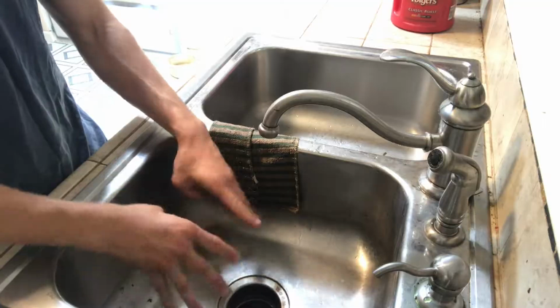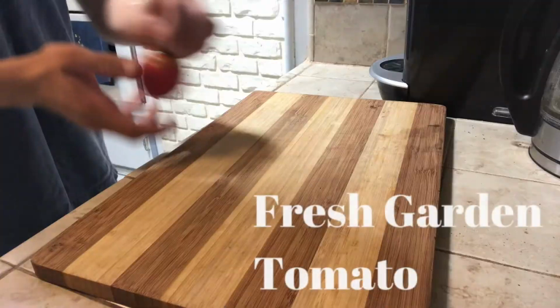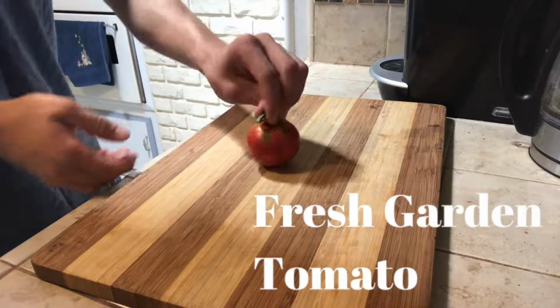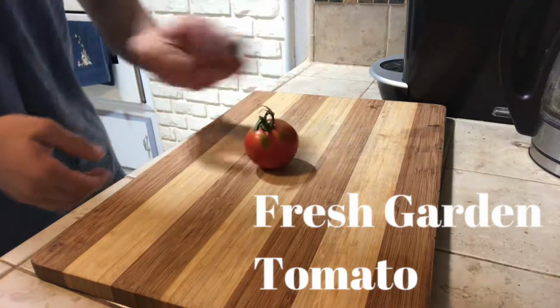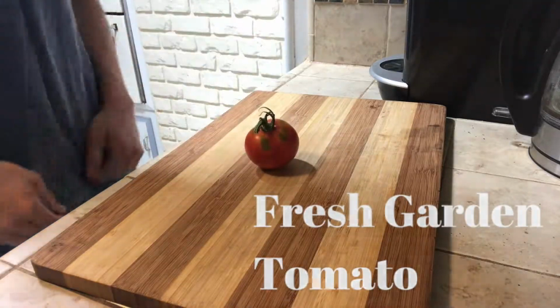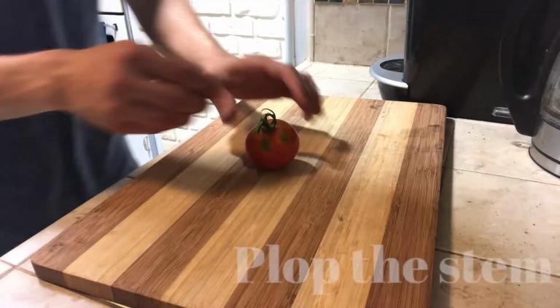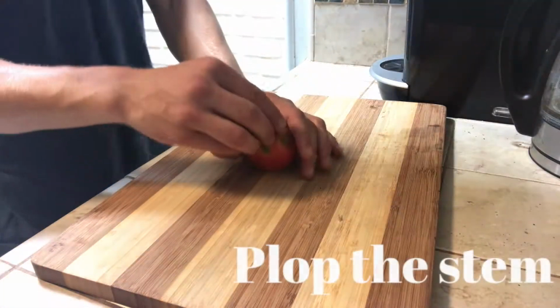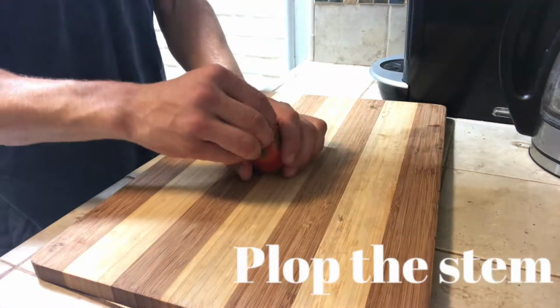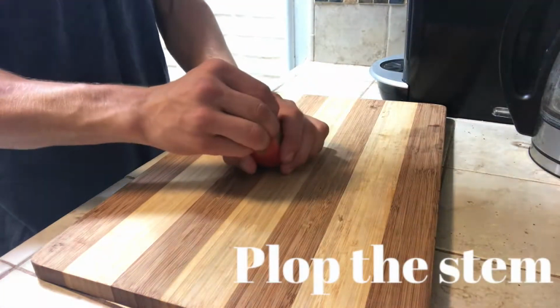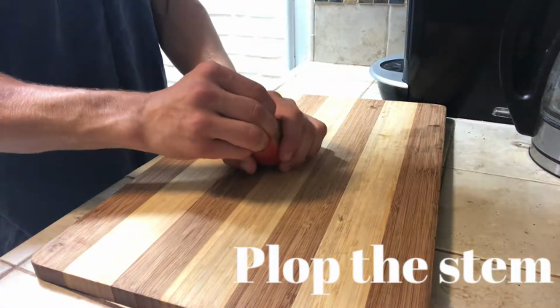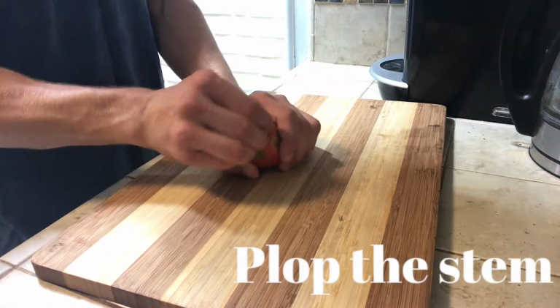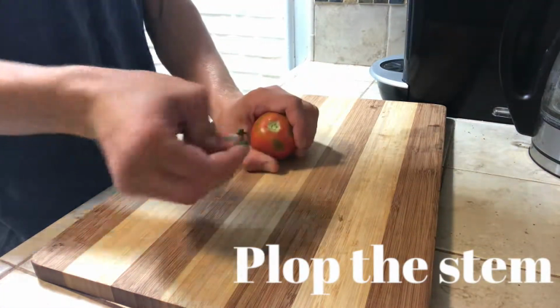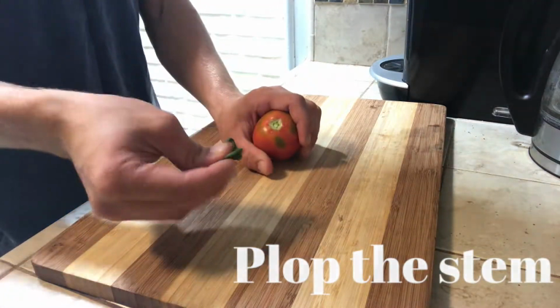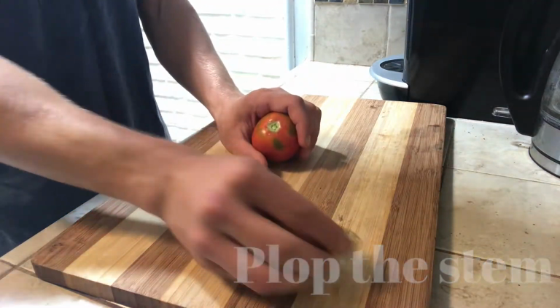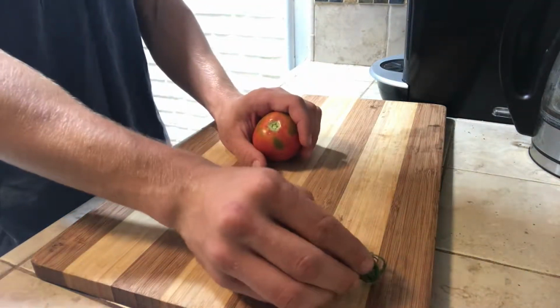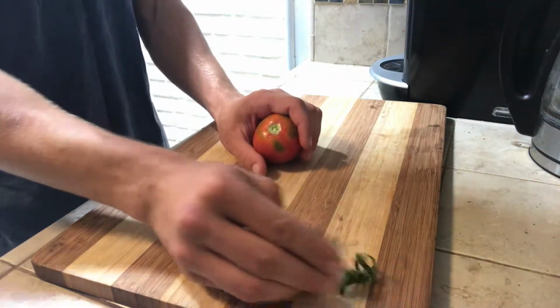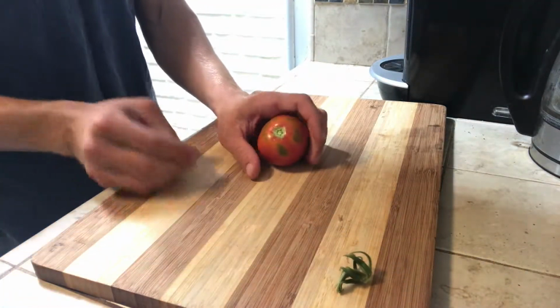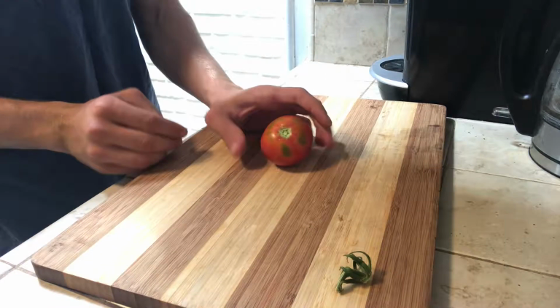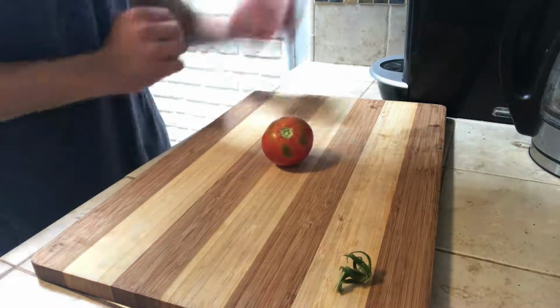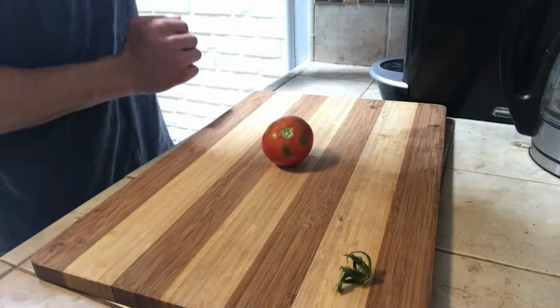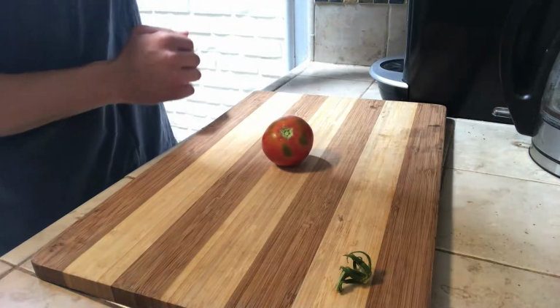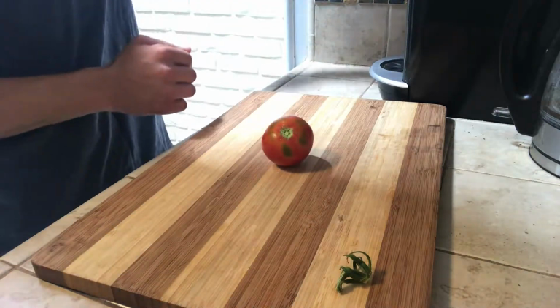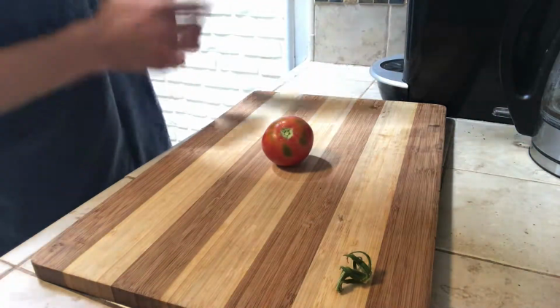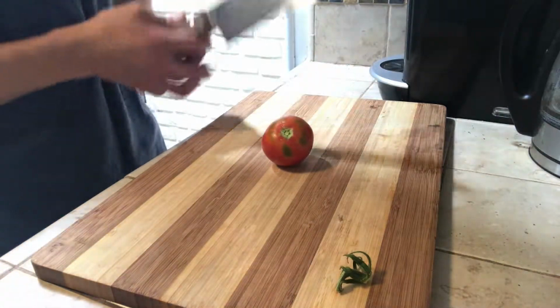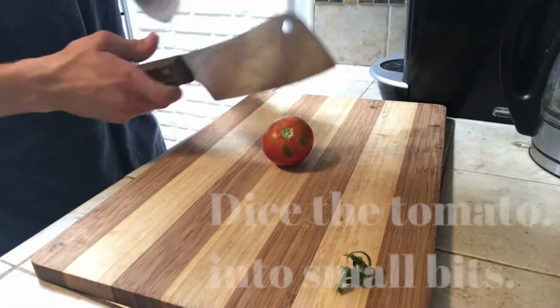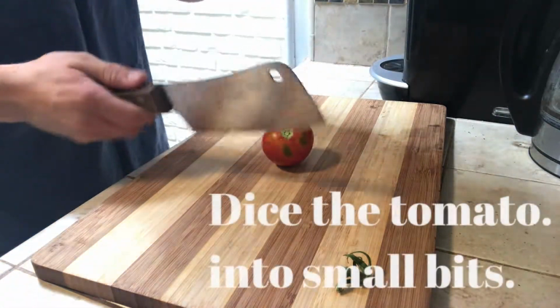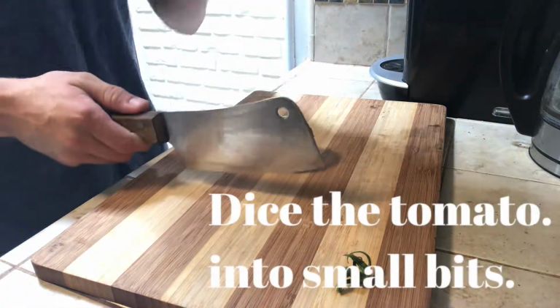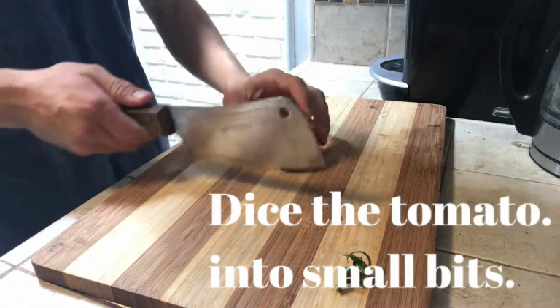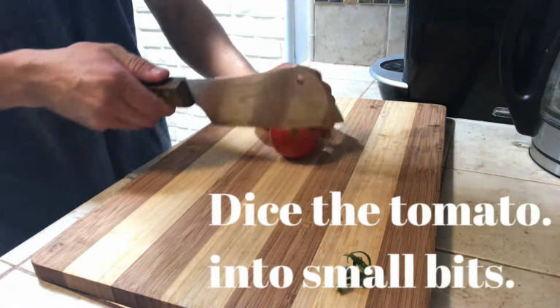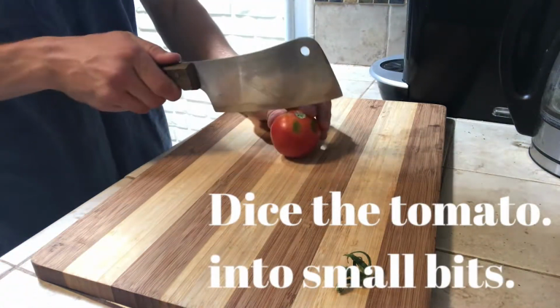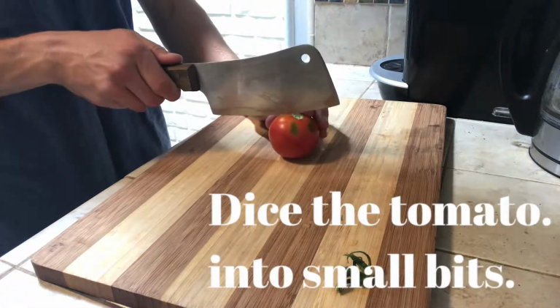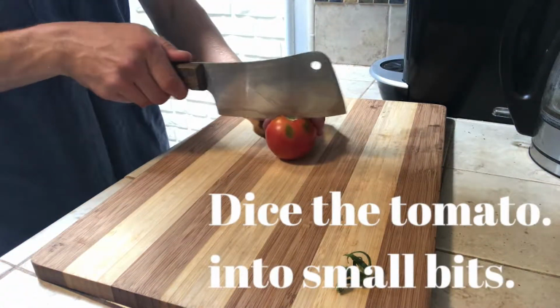Now we have one fresh garden tomato. I'm going to go ahead and plop the stem off. We're going to dice the tomato into small bits.